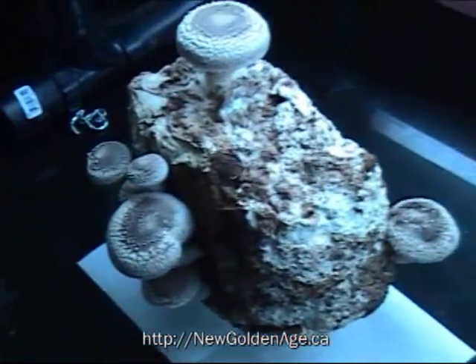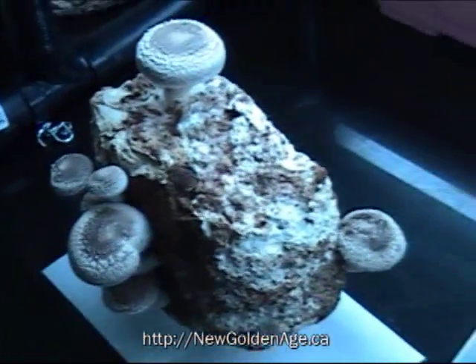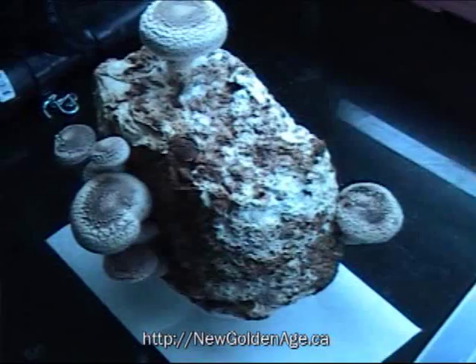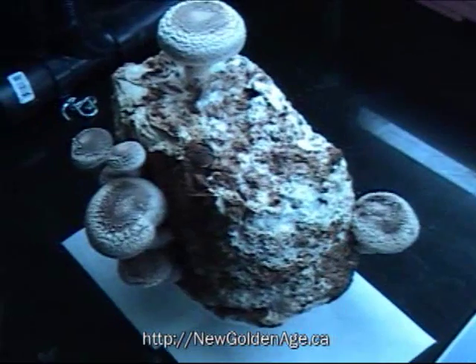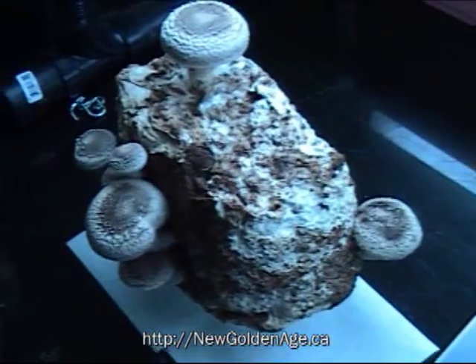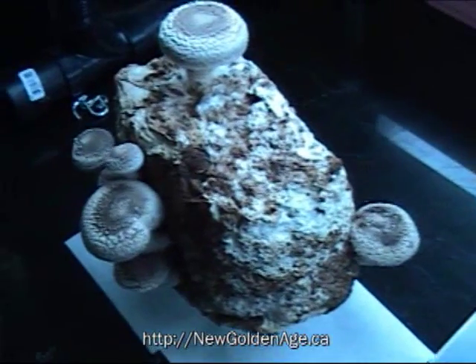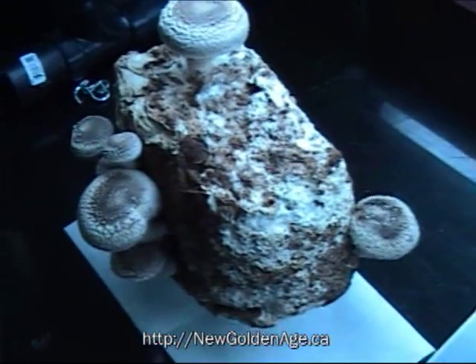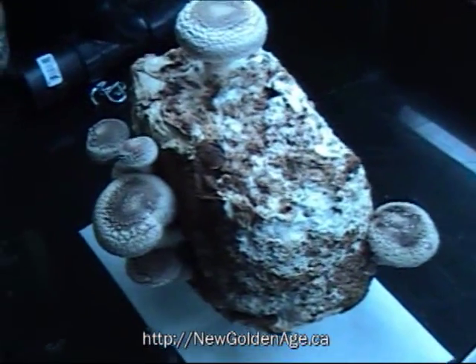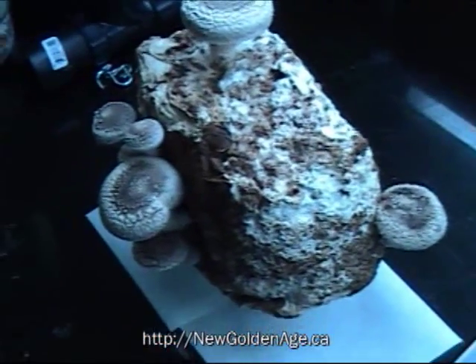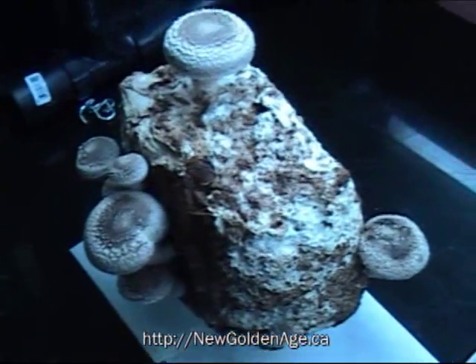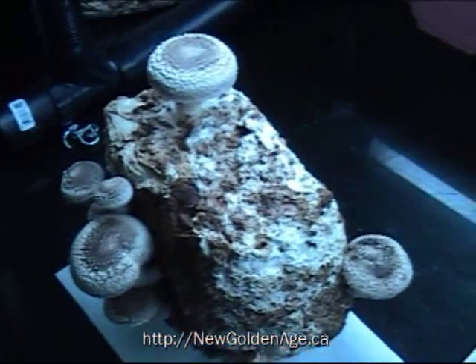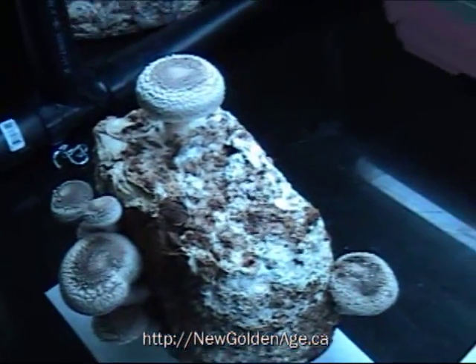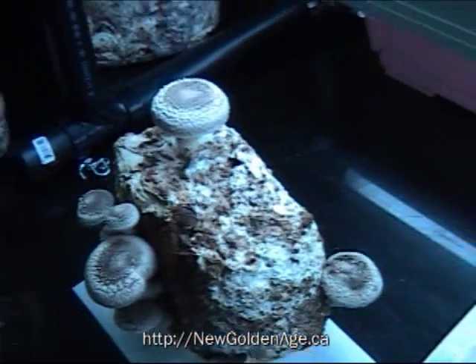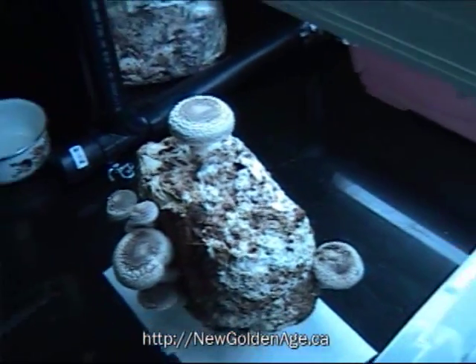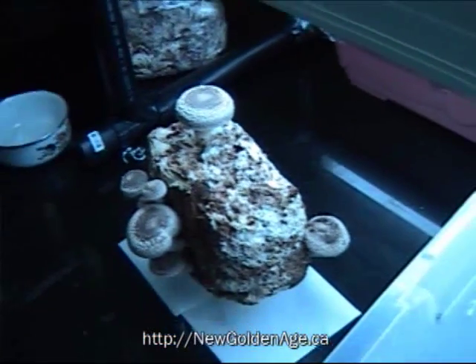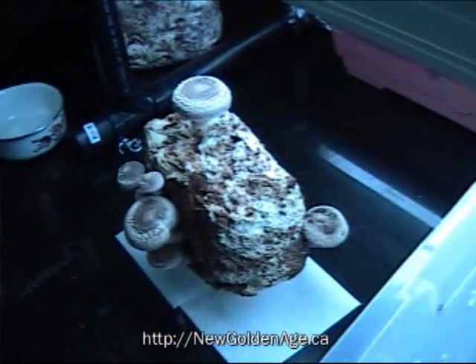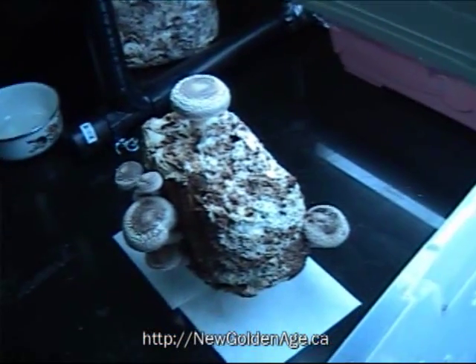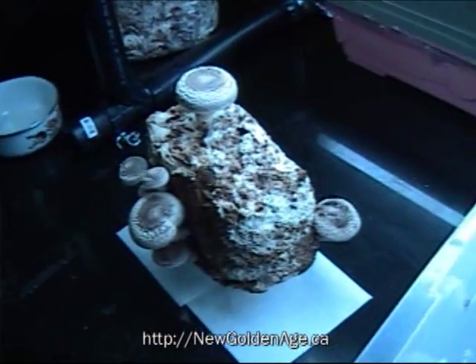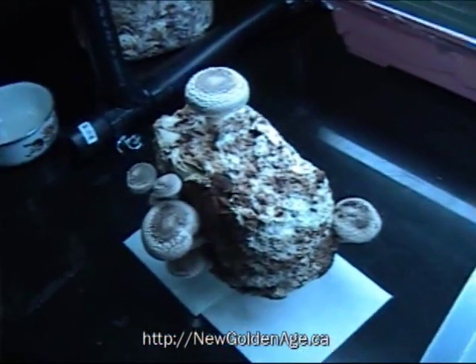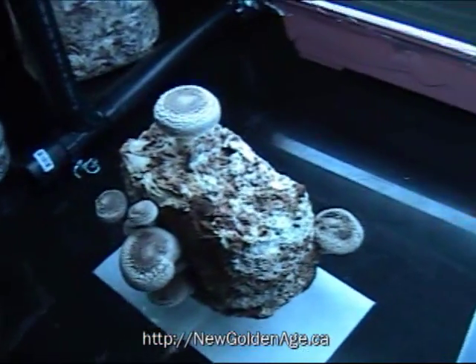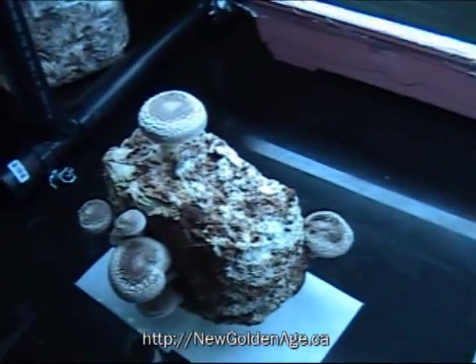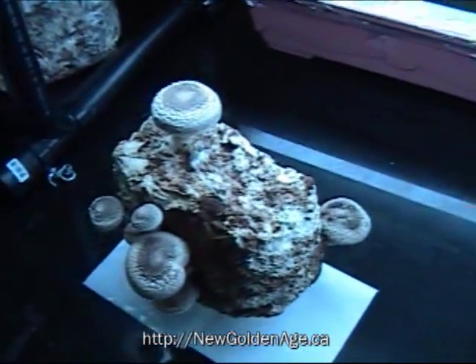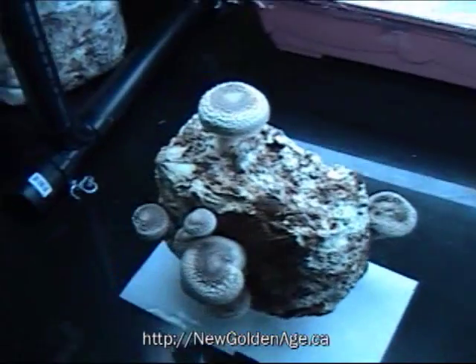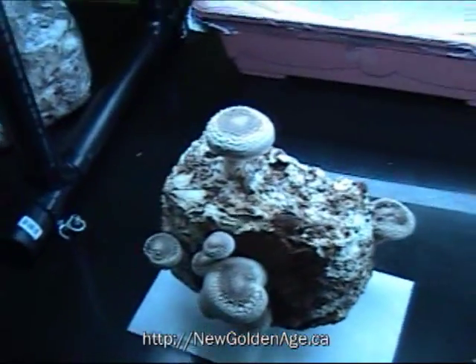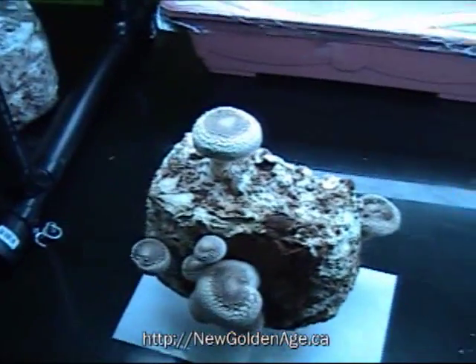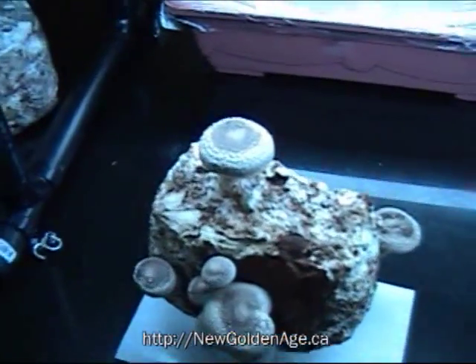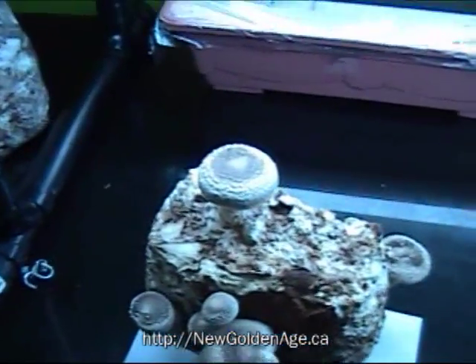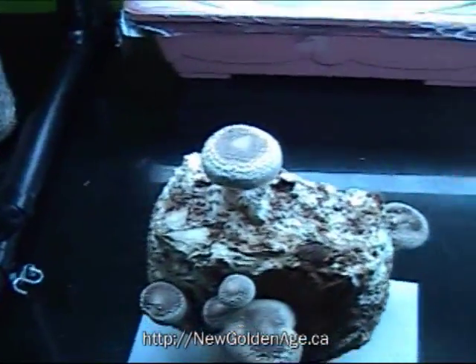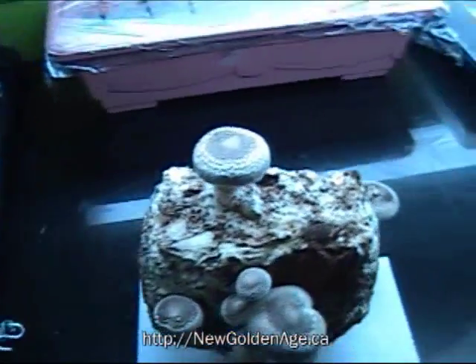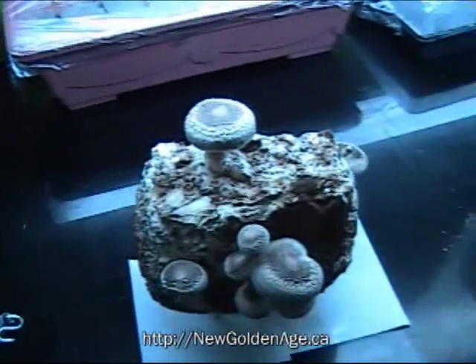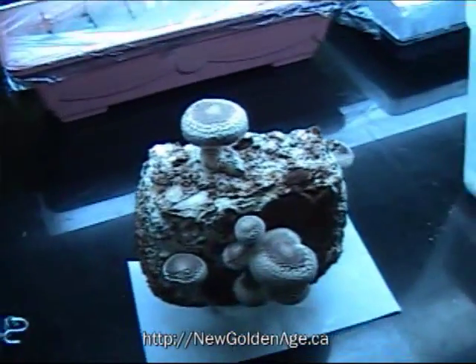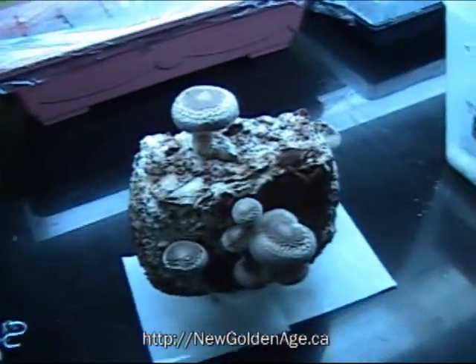Roughly about a week later, I have real shiitake mushrooms. Now this block is producing roughly about ten.